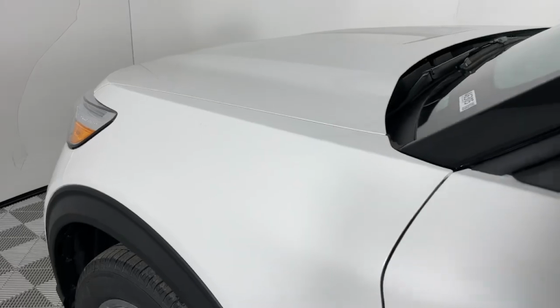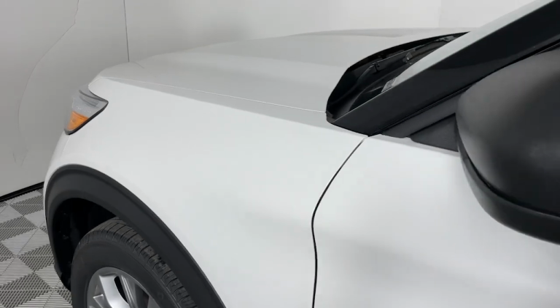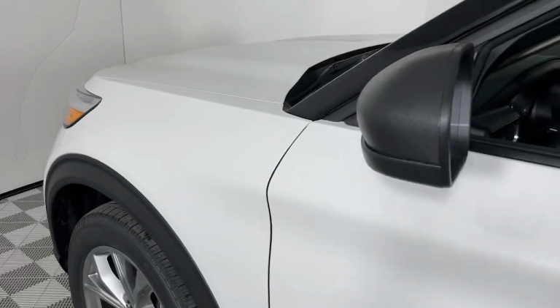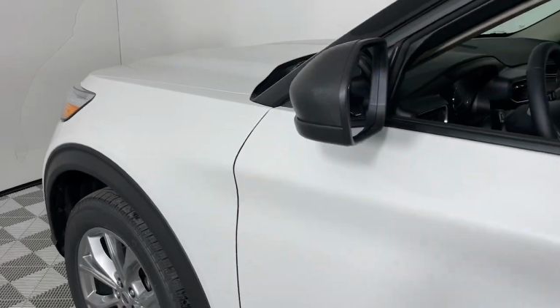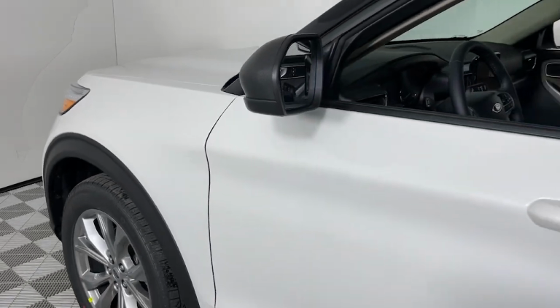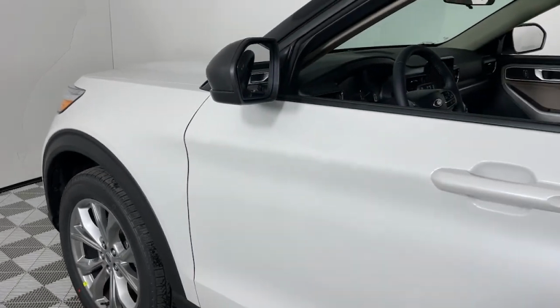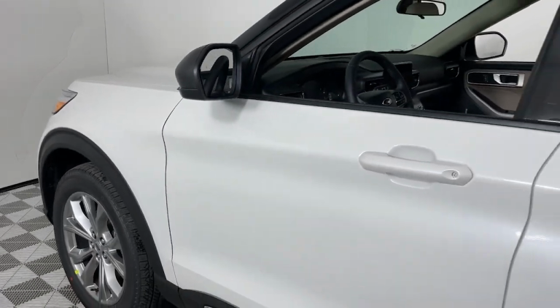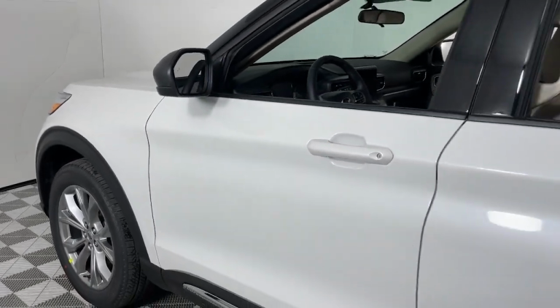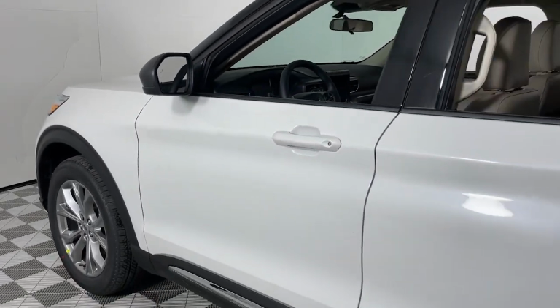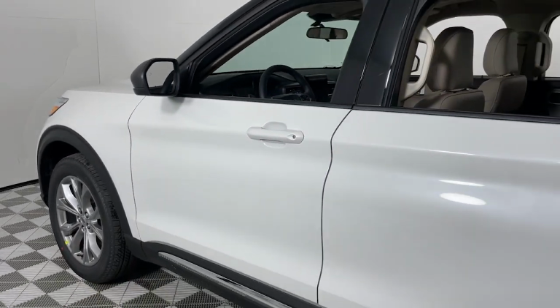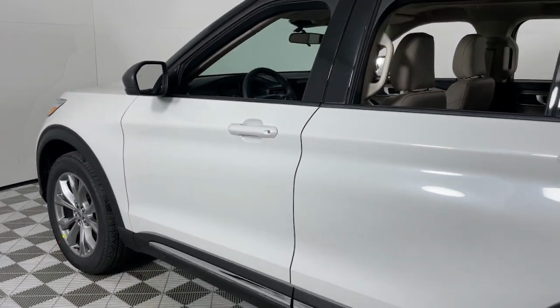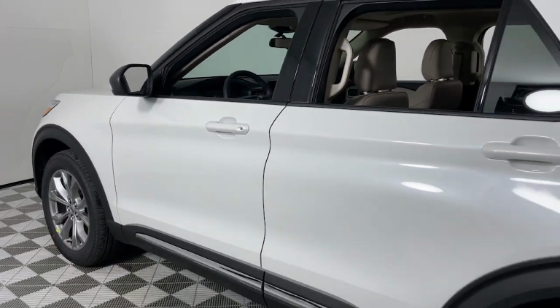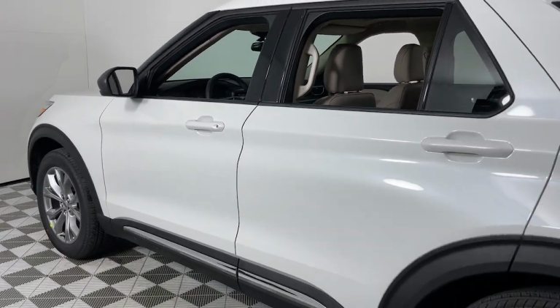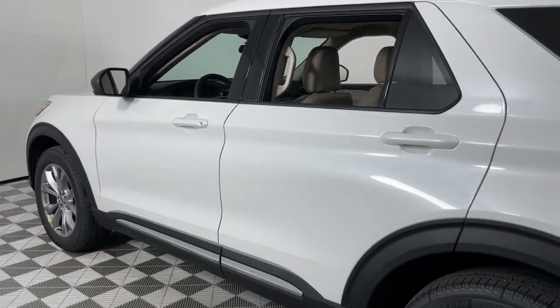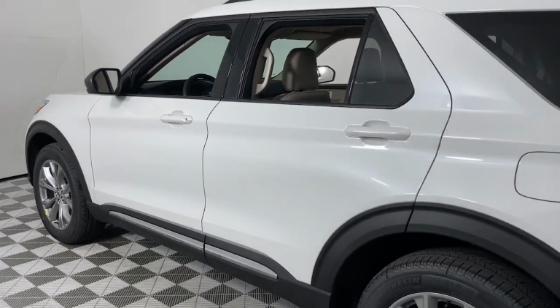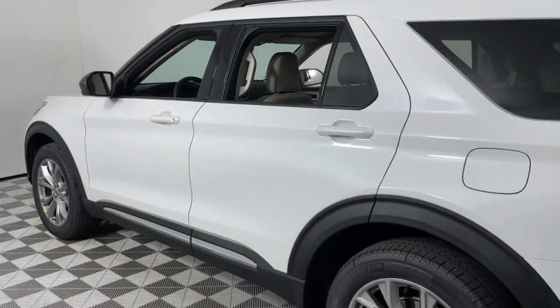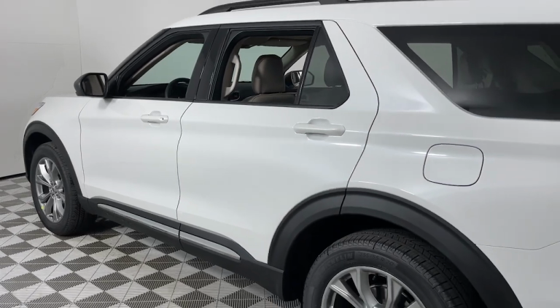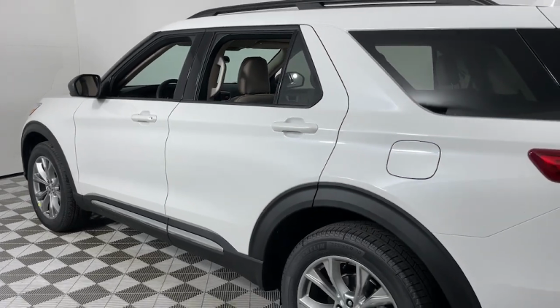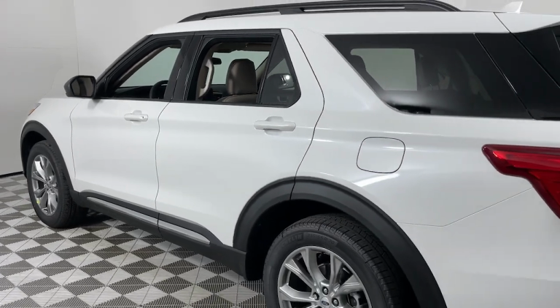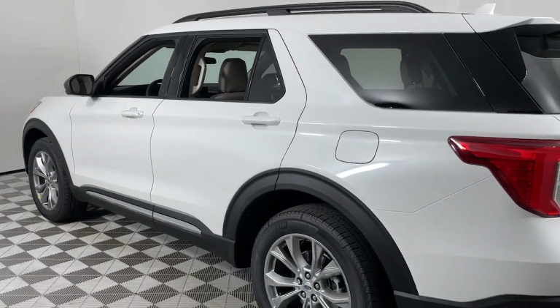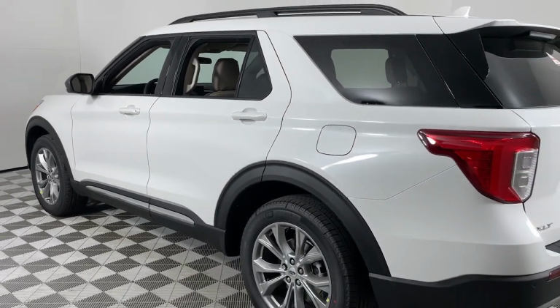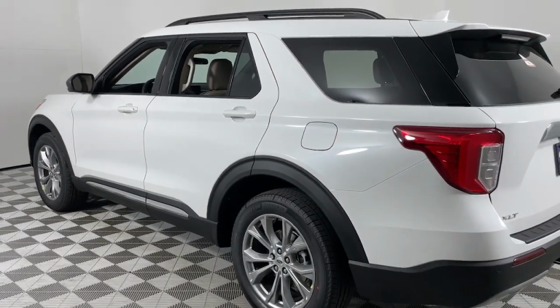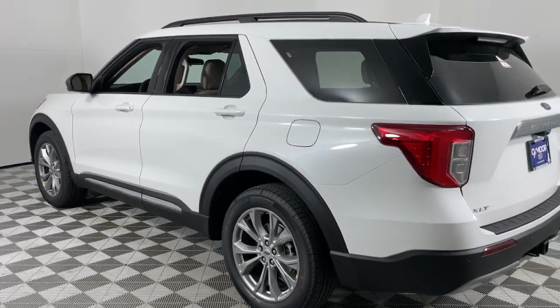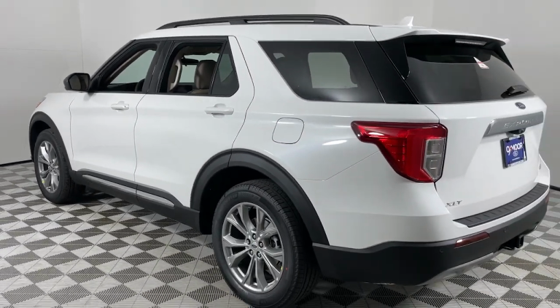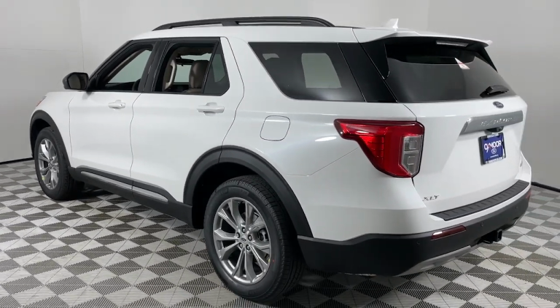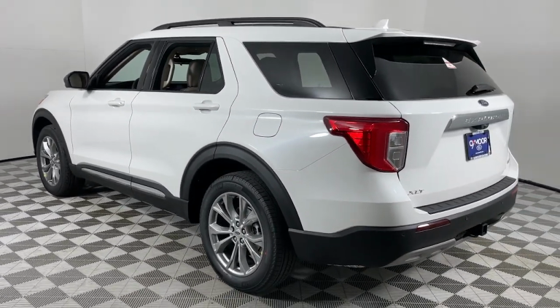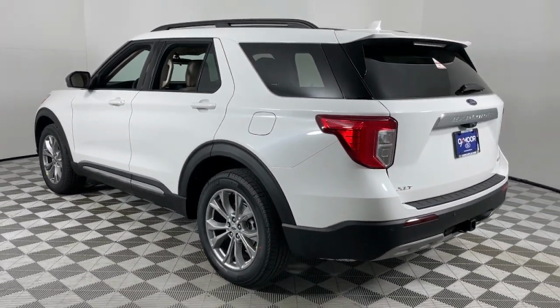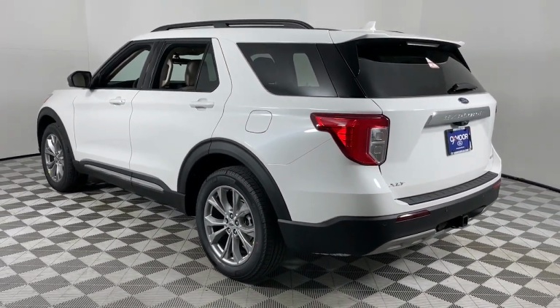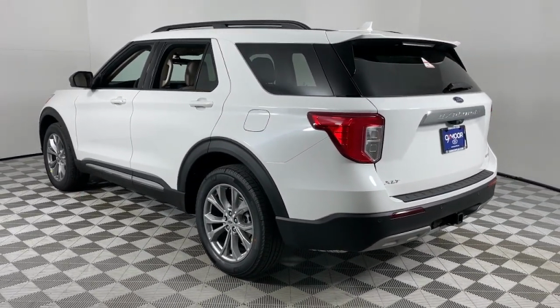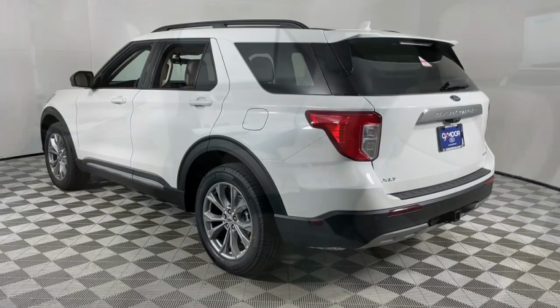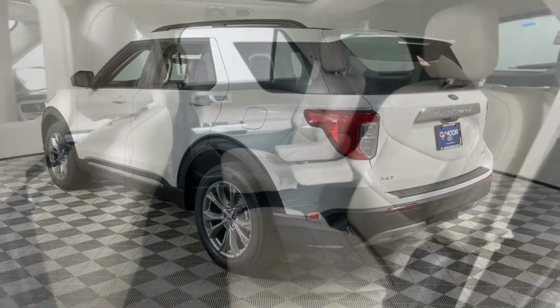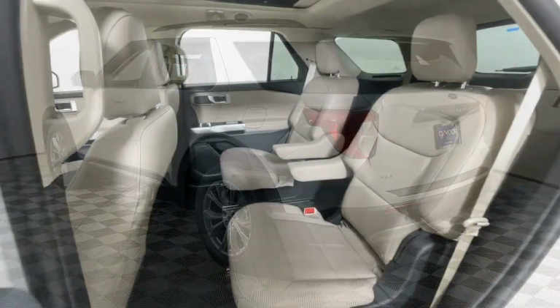This could be the car for you. The 2023 Ford Explorer. Handsome and rugged, this Explorer delivers solid mid-size SUV versatility.